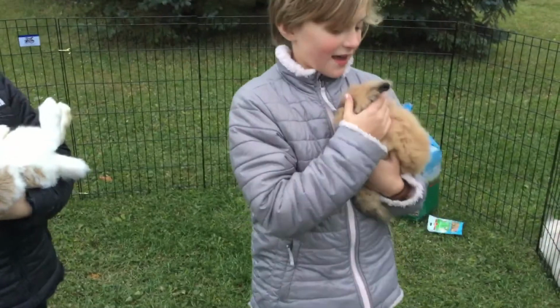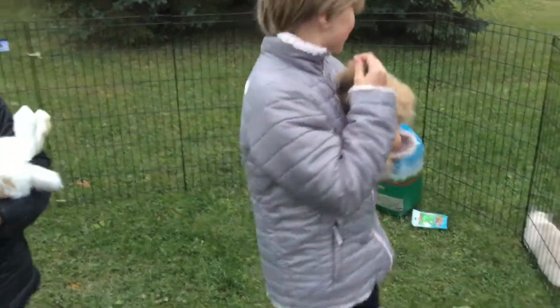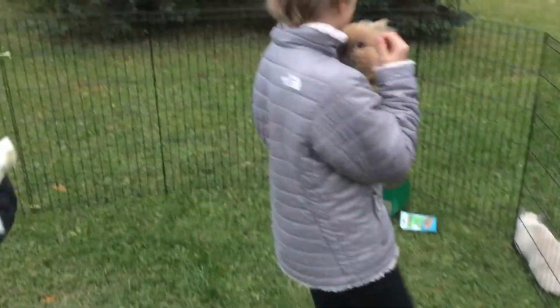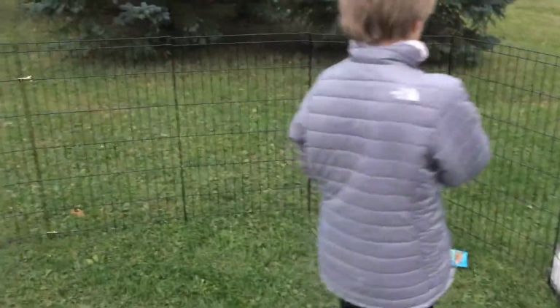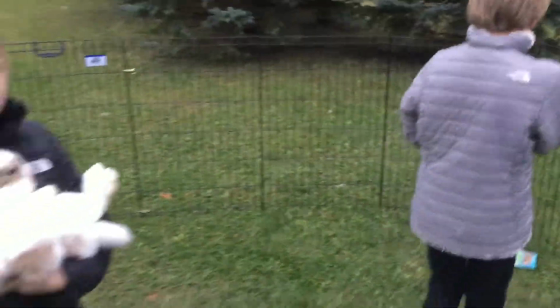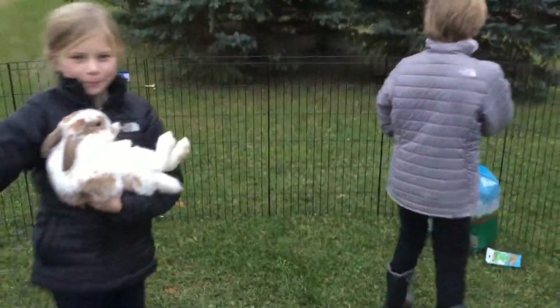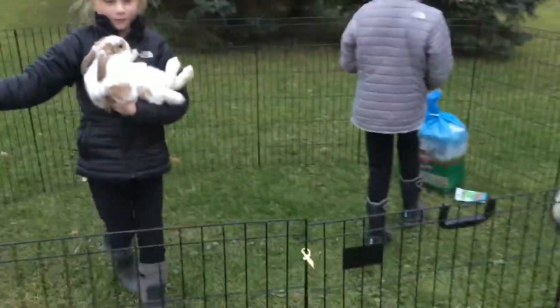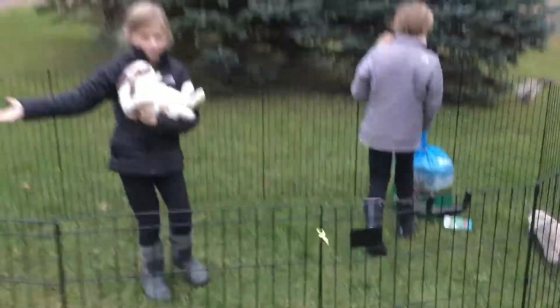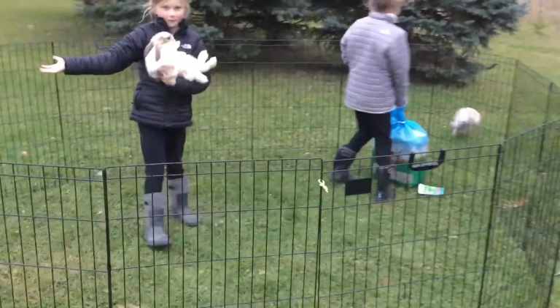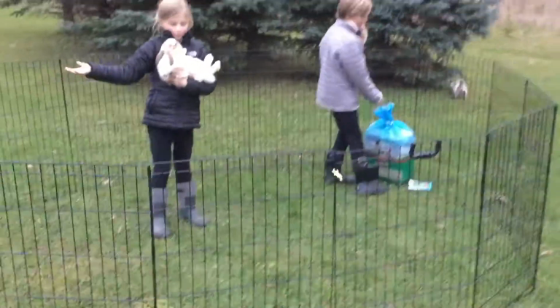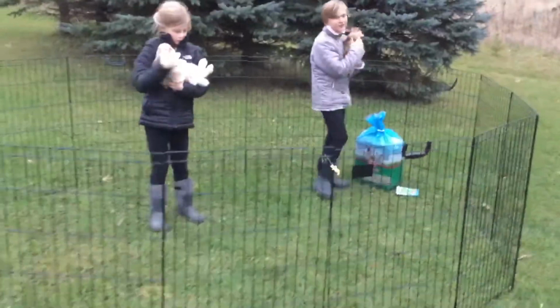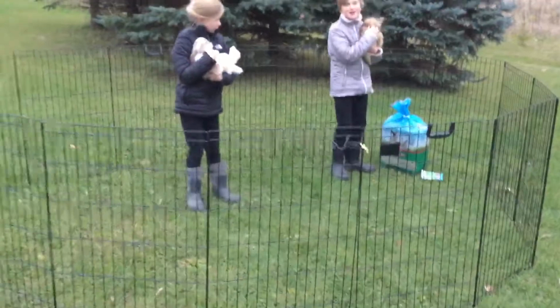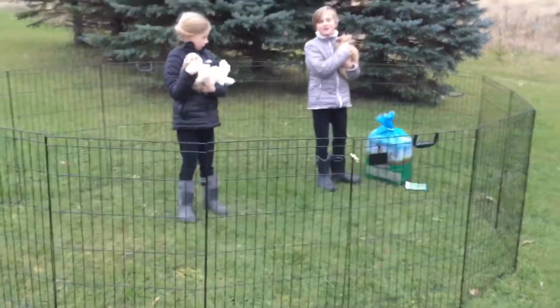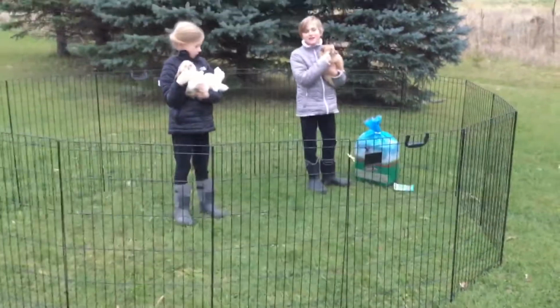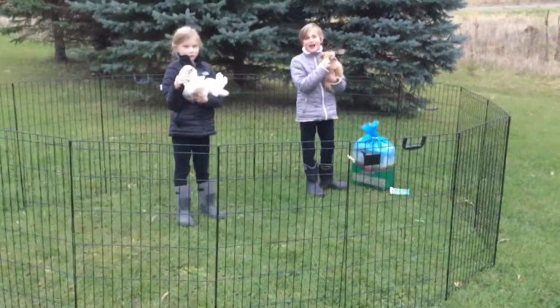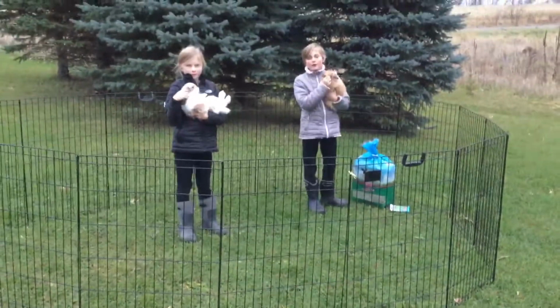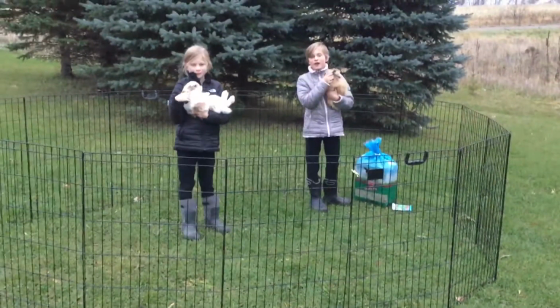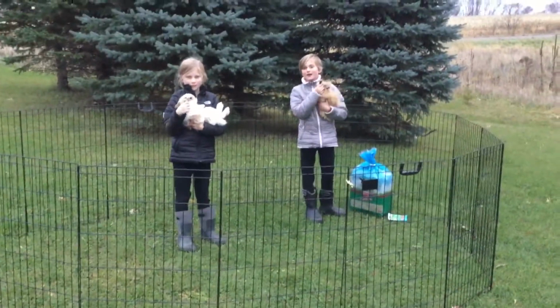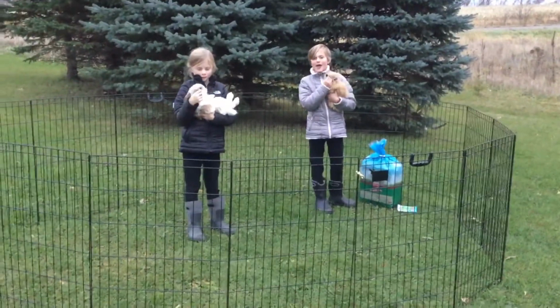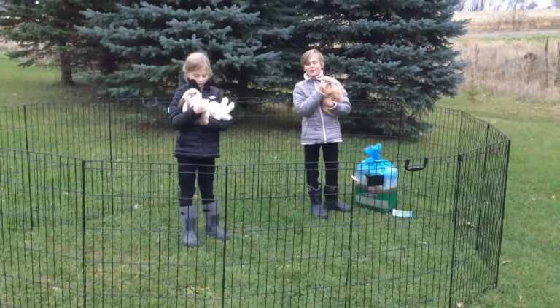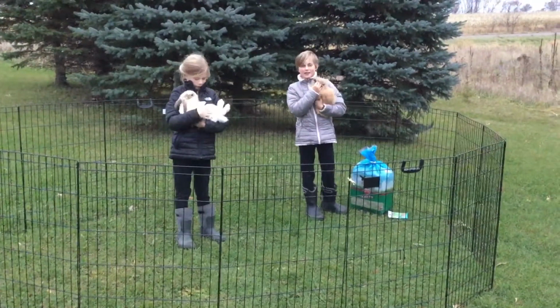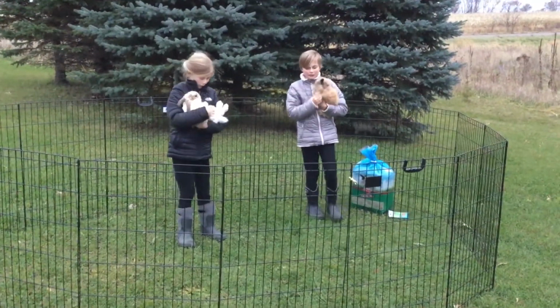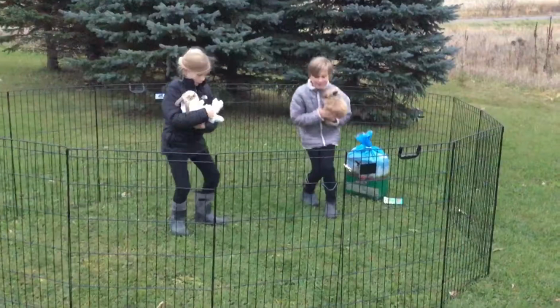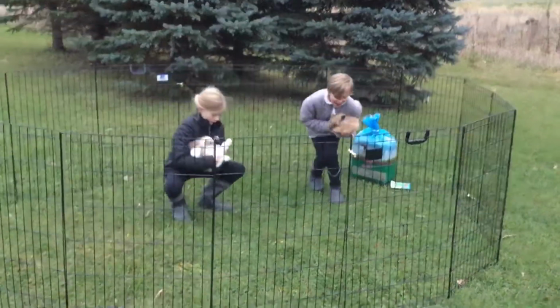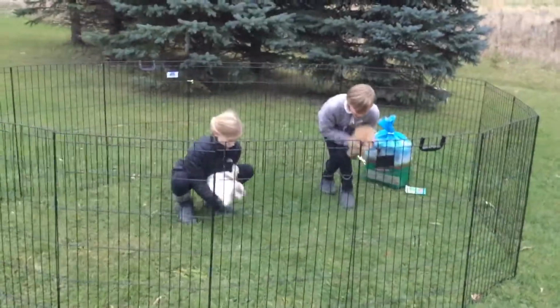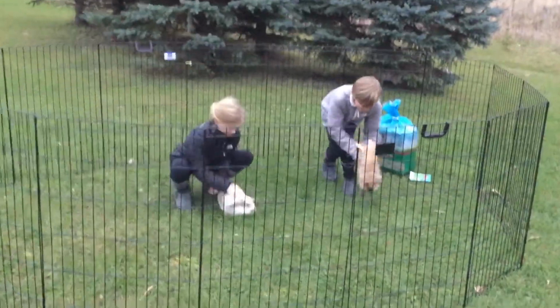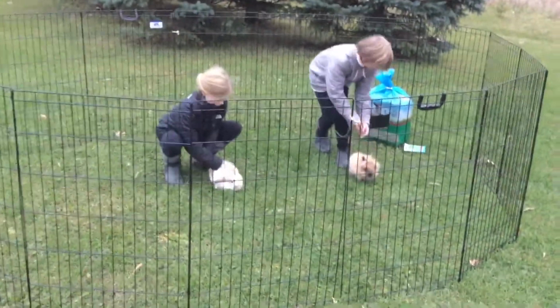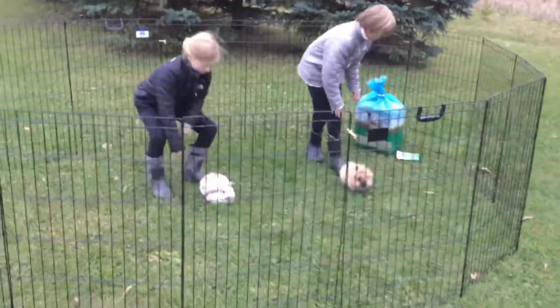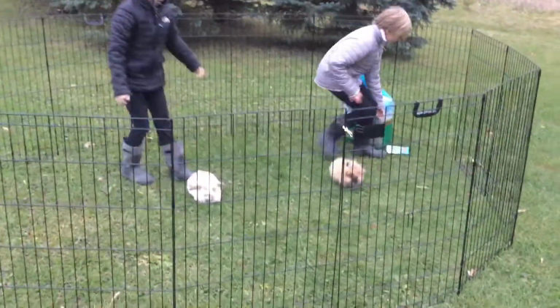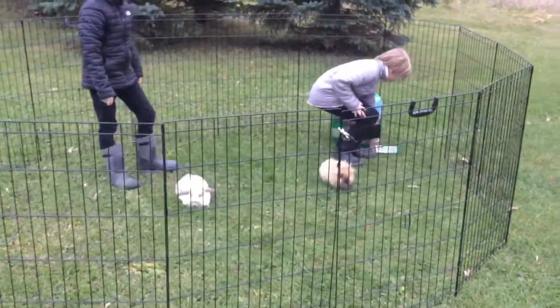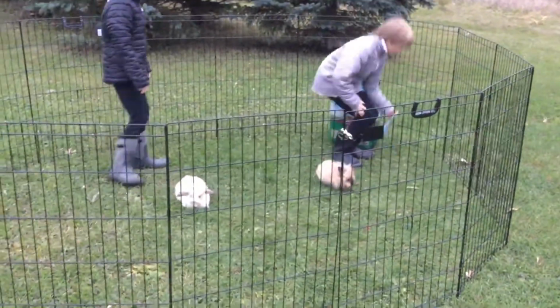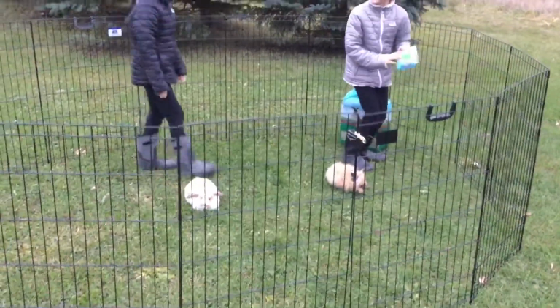We just got this new pen for them, and we are showing you also some treats and hay that we like to get them. So we're going to put them down and show you the treats first.